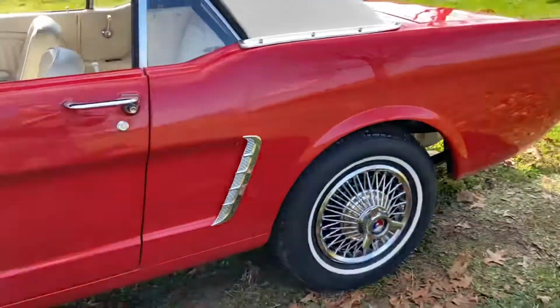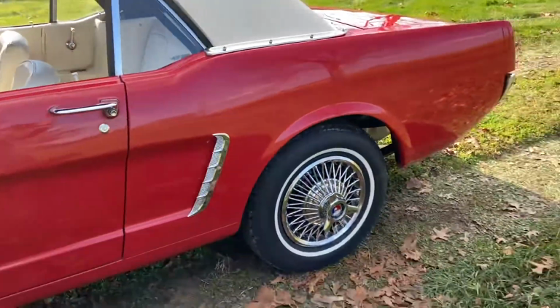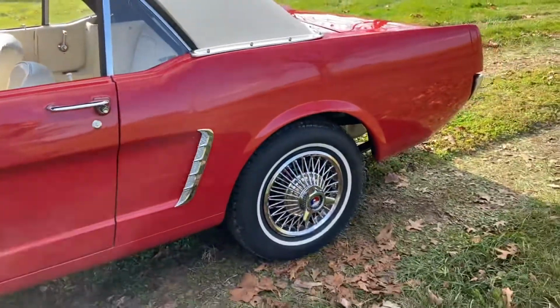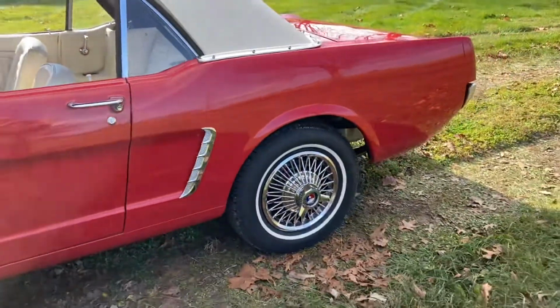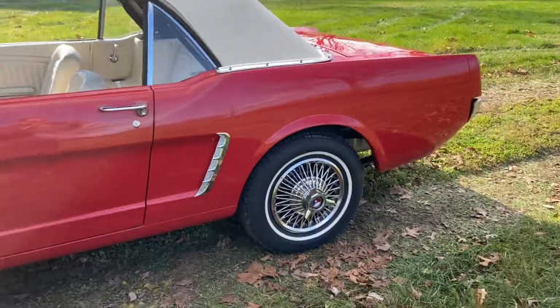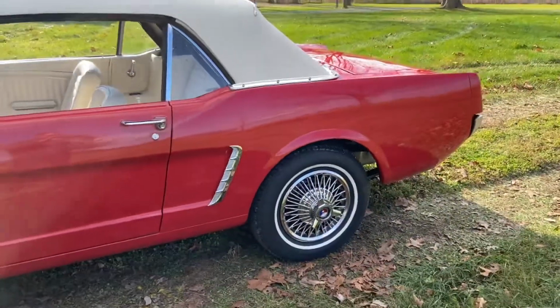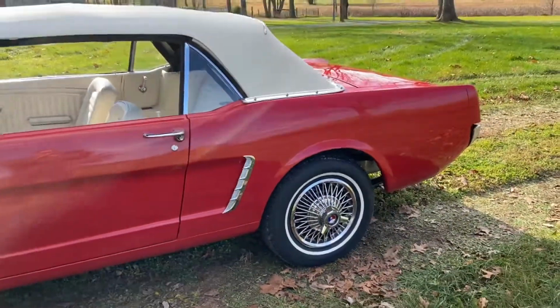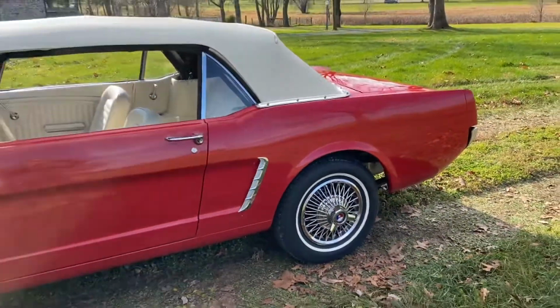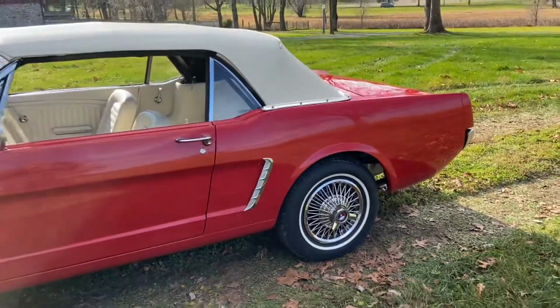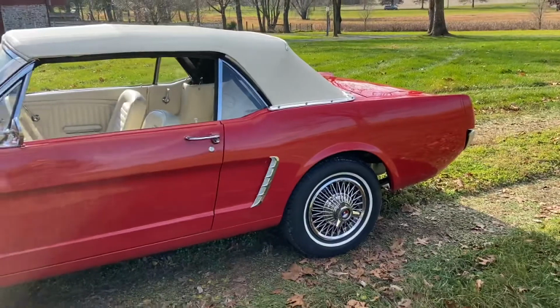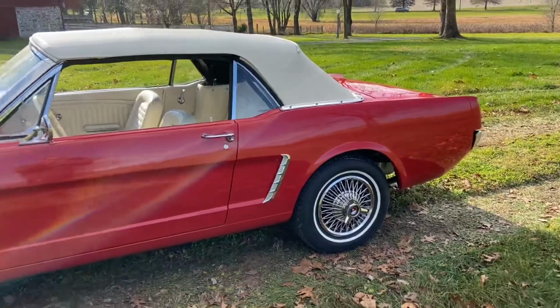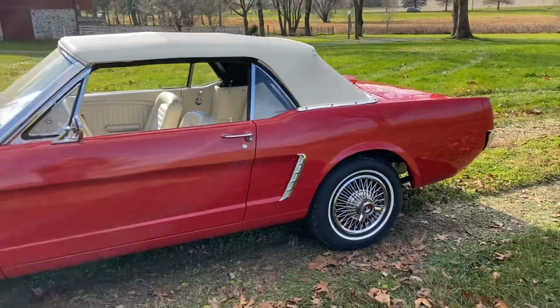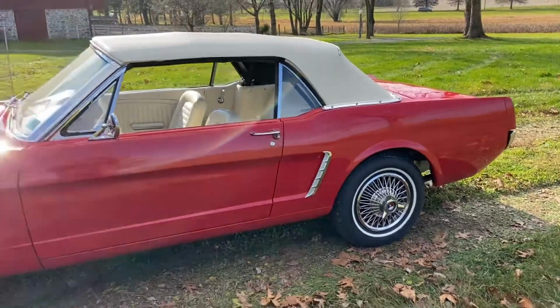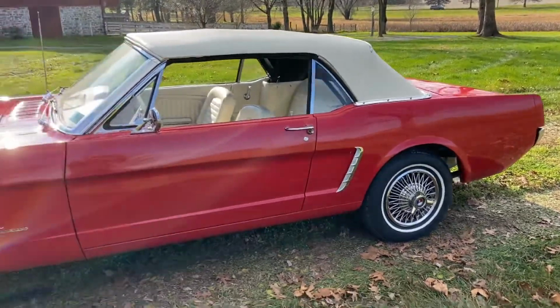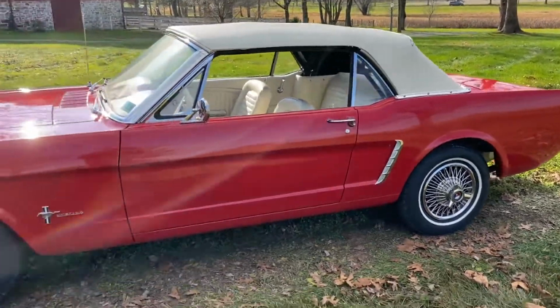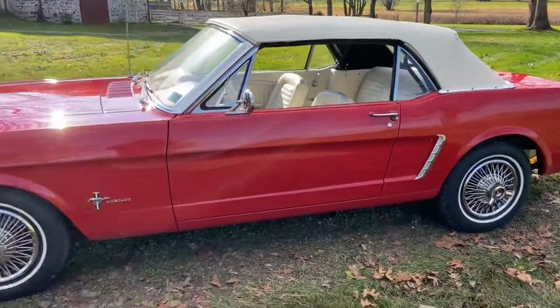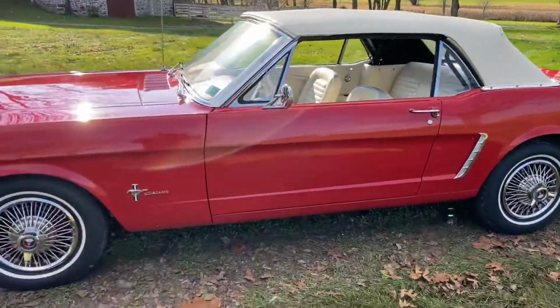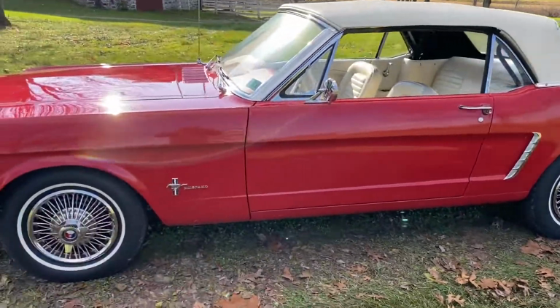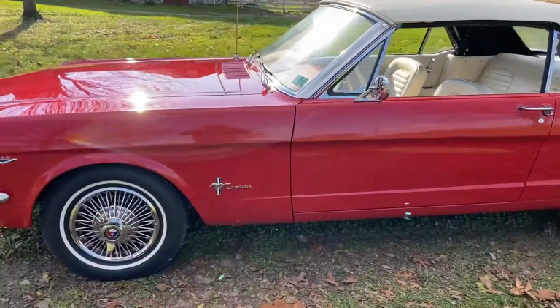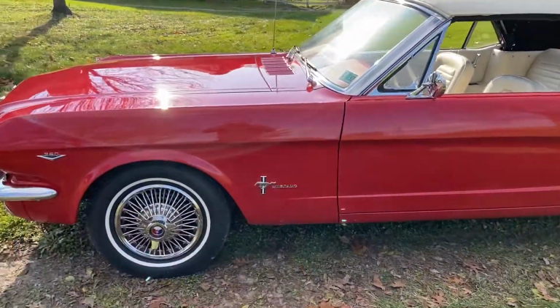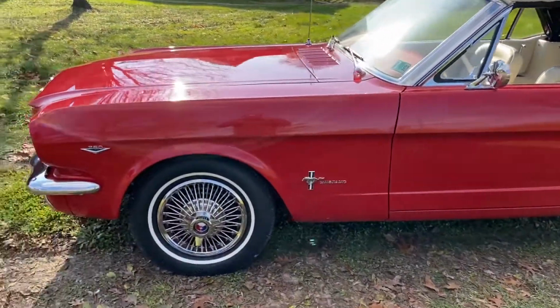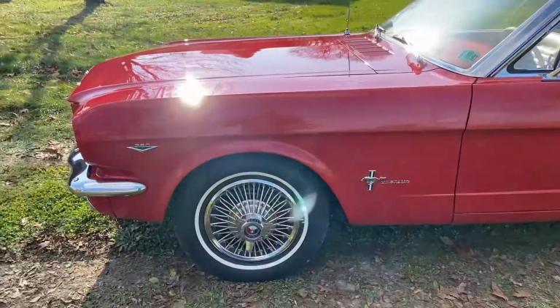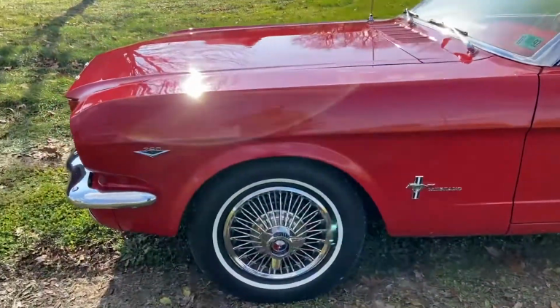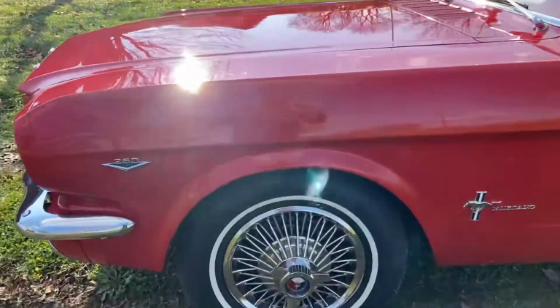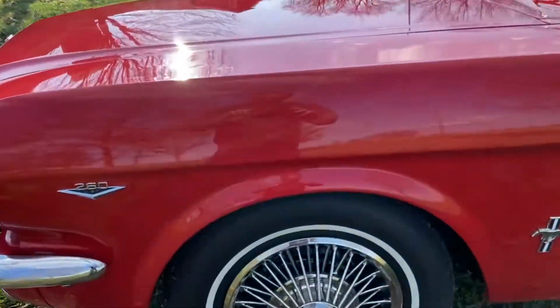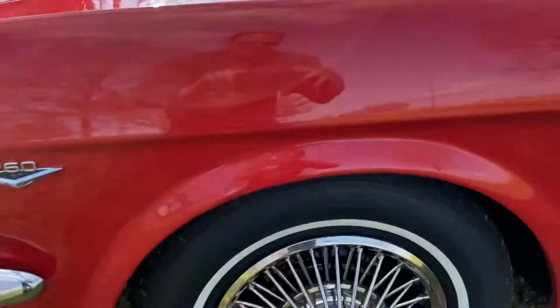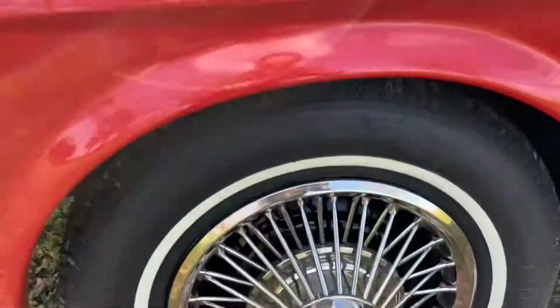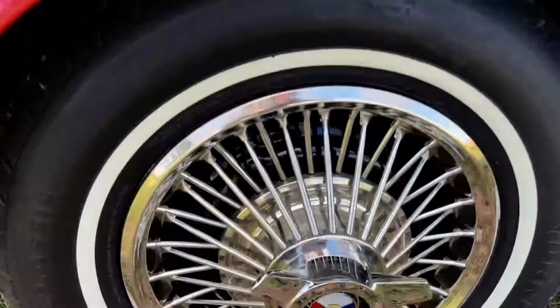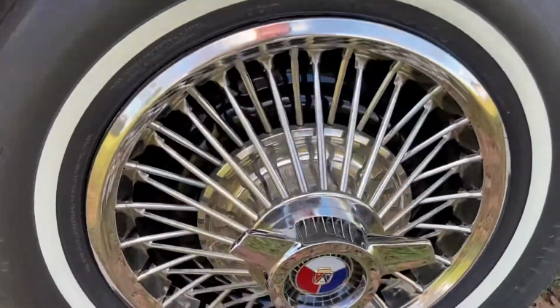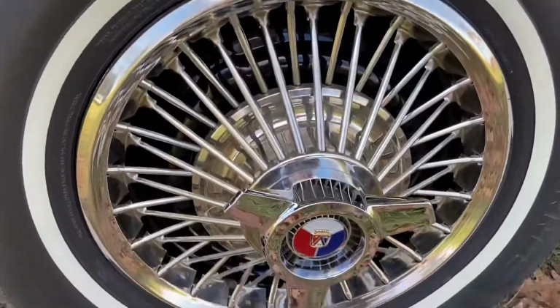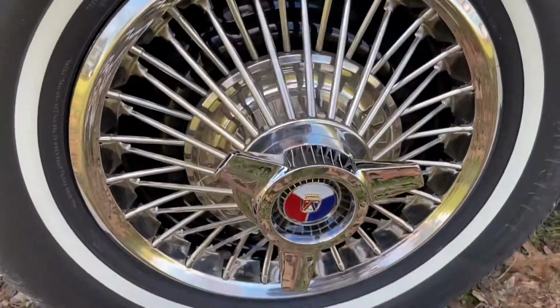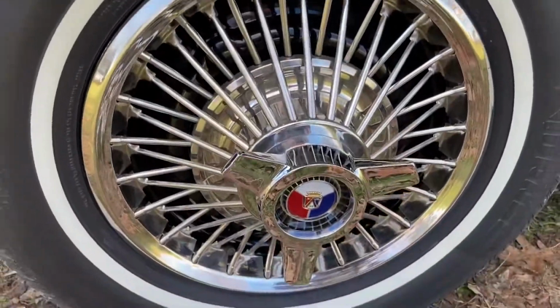I've put two of the hubcaps on, because they have to come immediately off to be shipped. So you'll see the two hubcaps — all are the same, like brand new.